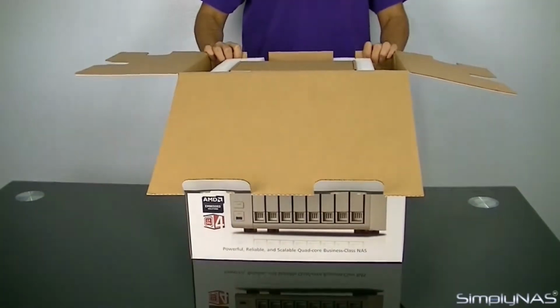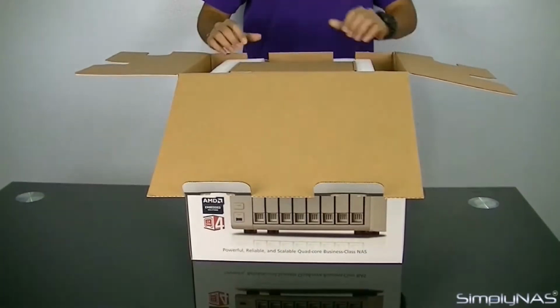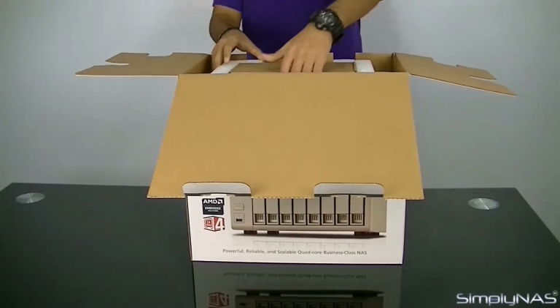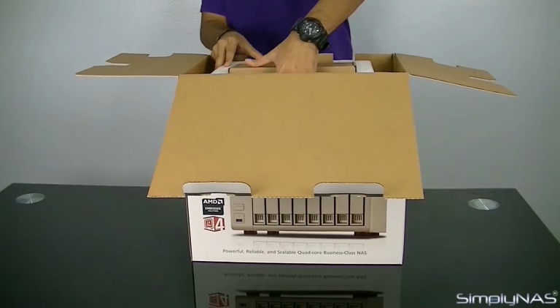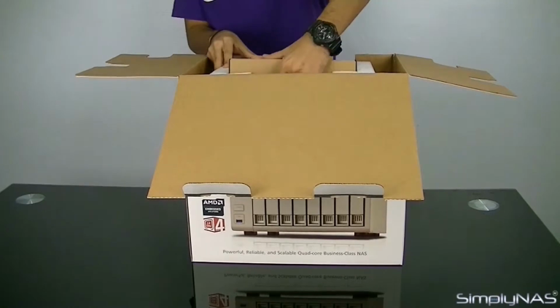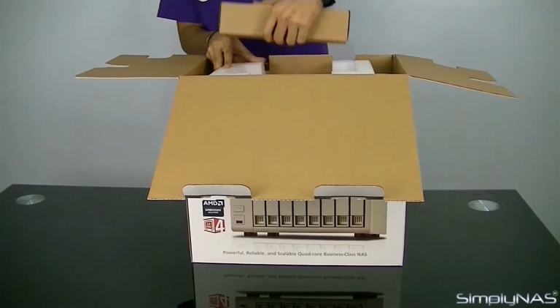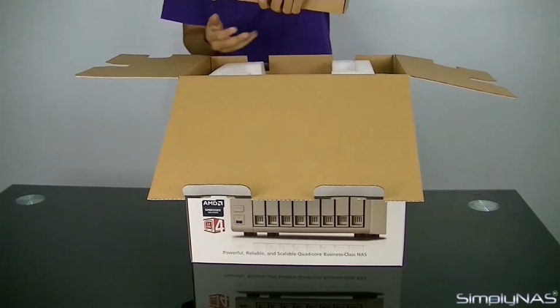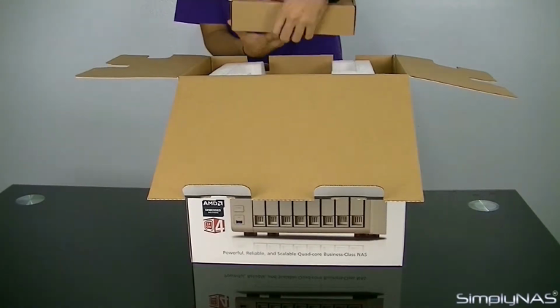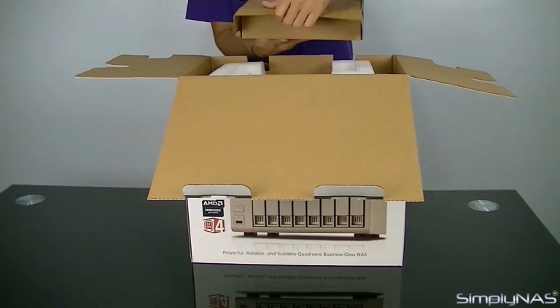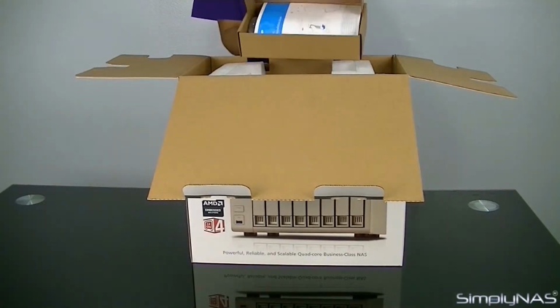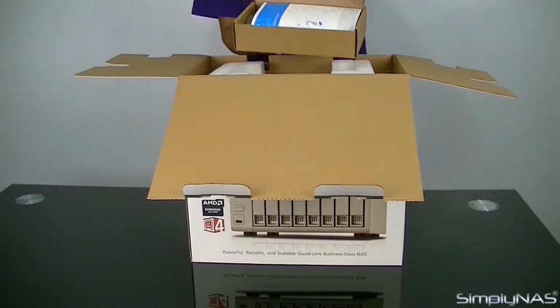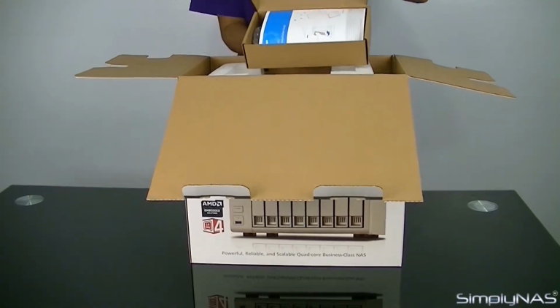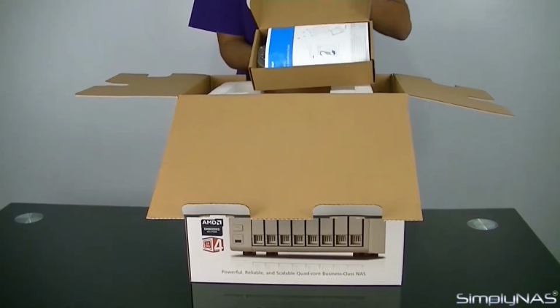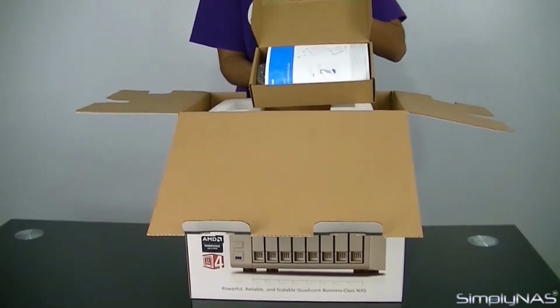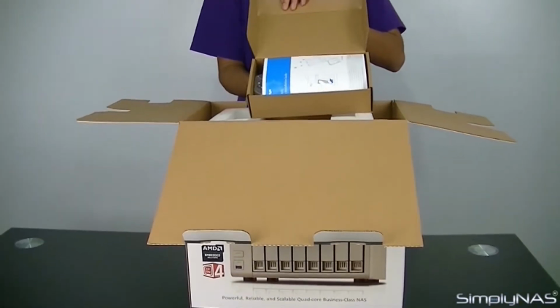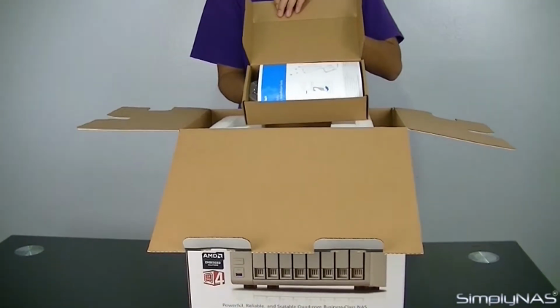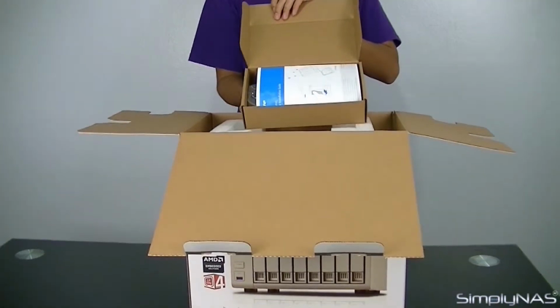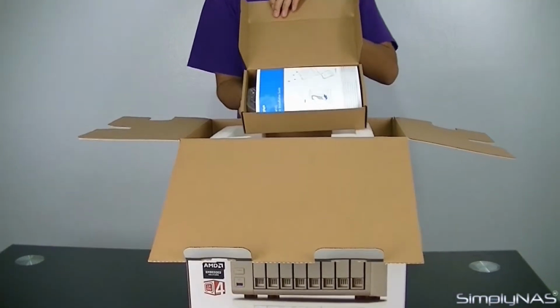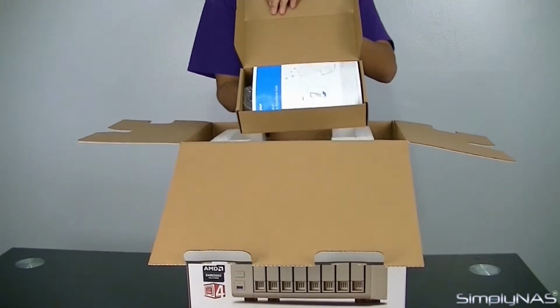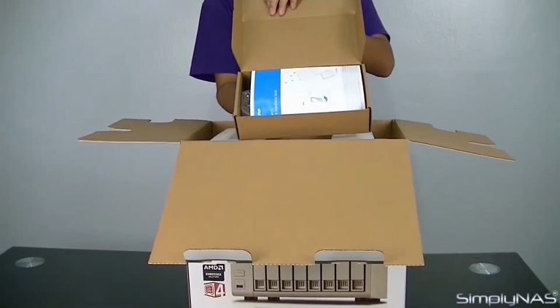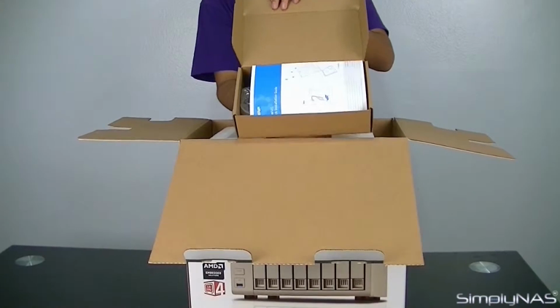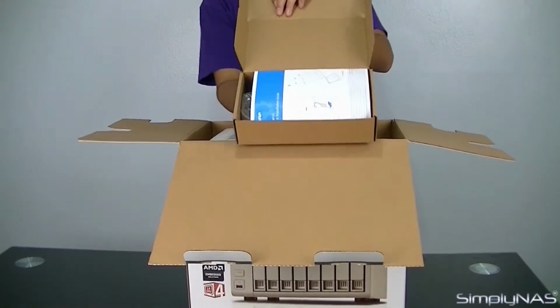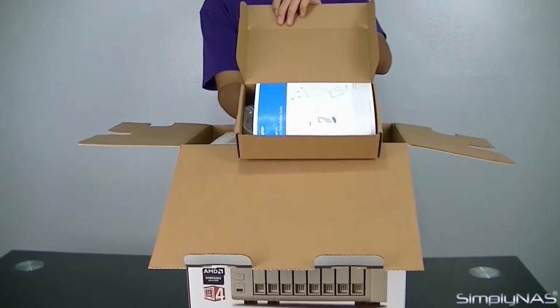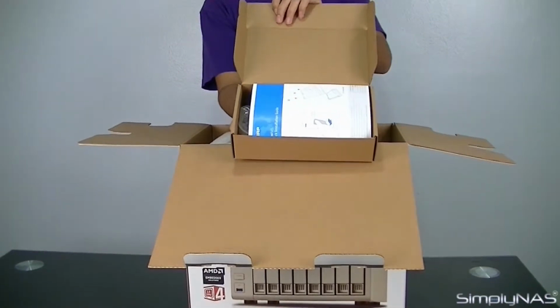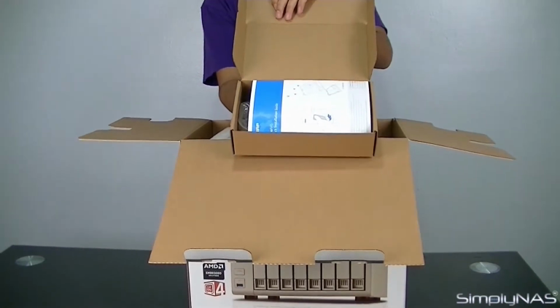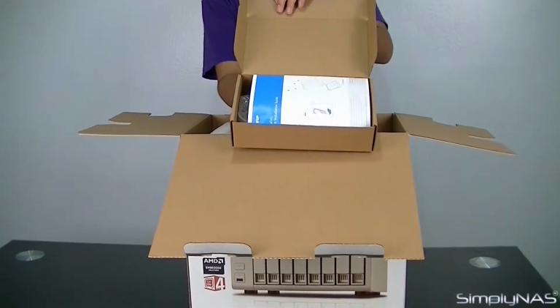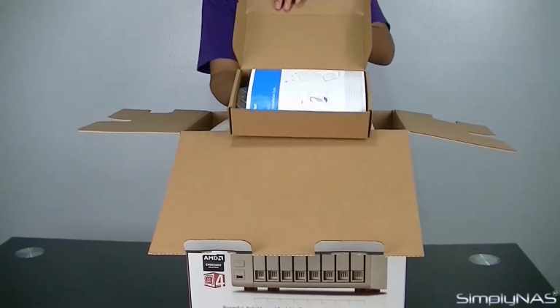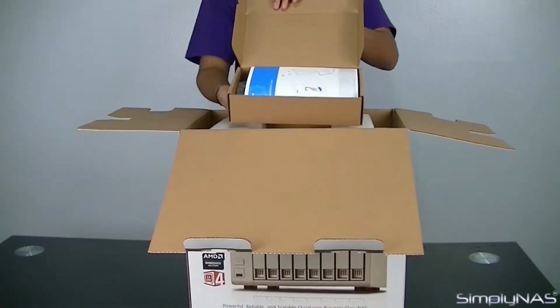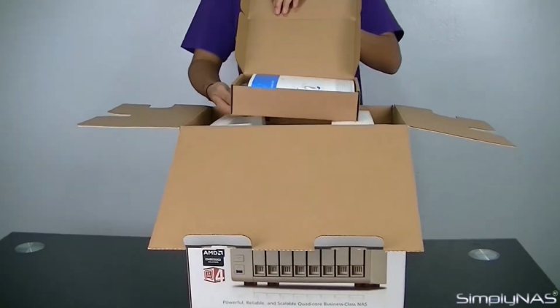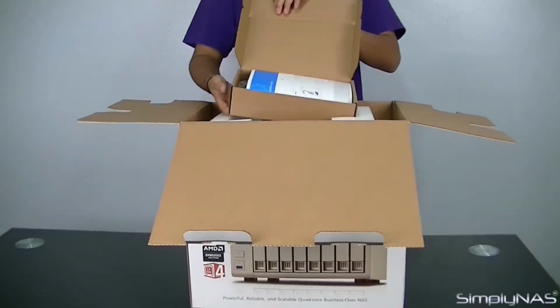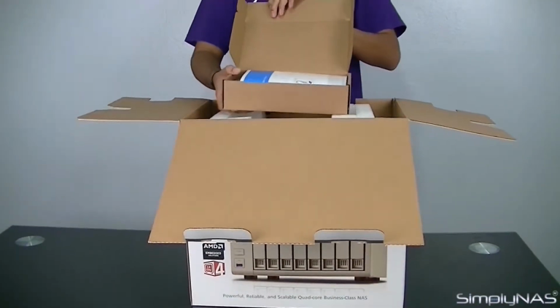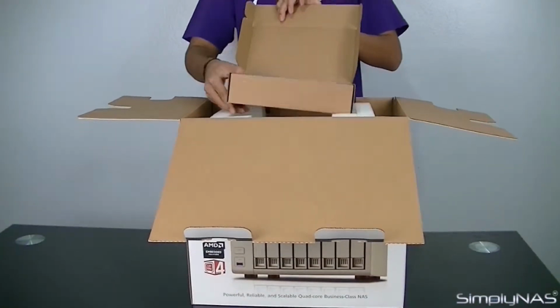Unpack by opening all four sides. Once all the lids are open, you will see the unit housed in Styrofoam and the brown accessories box on the top side. Let's take a look inside the accessories box.